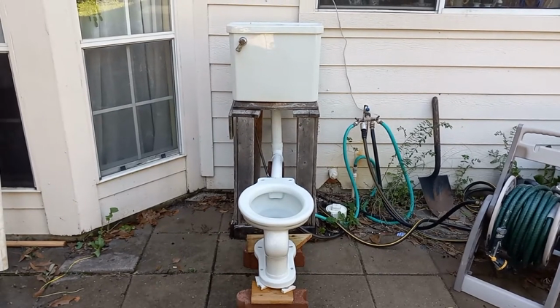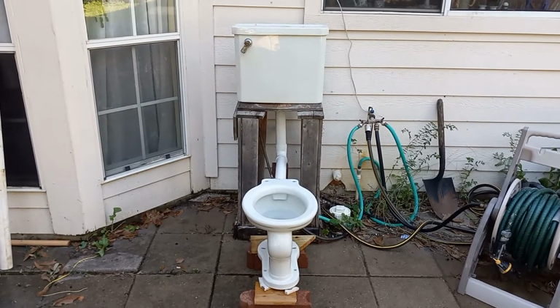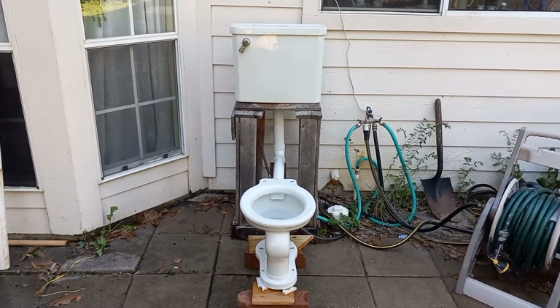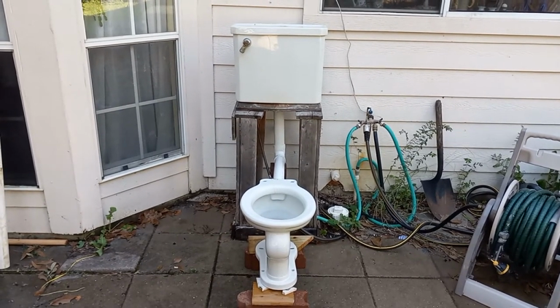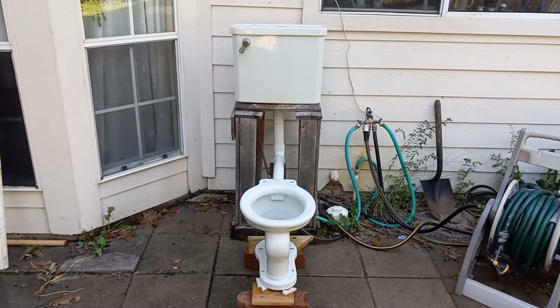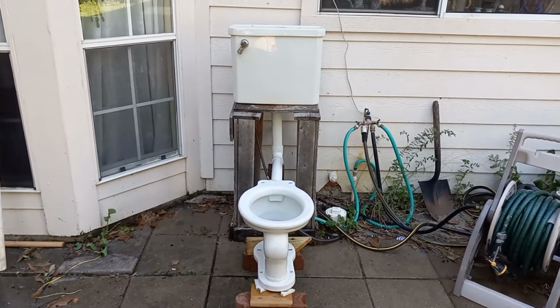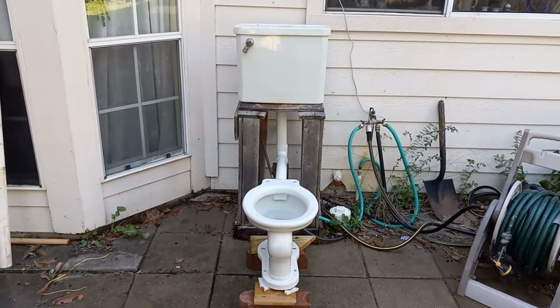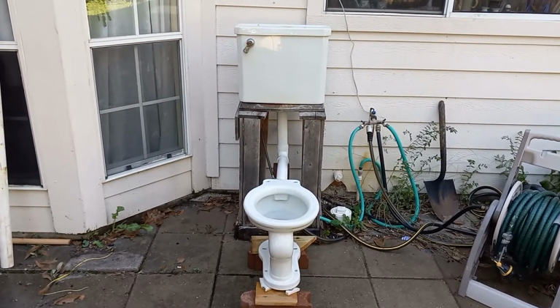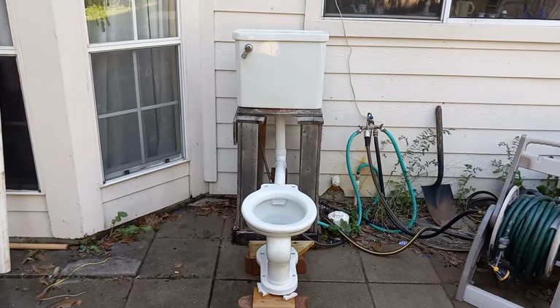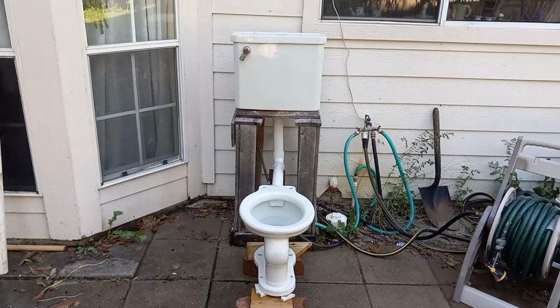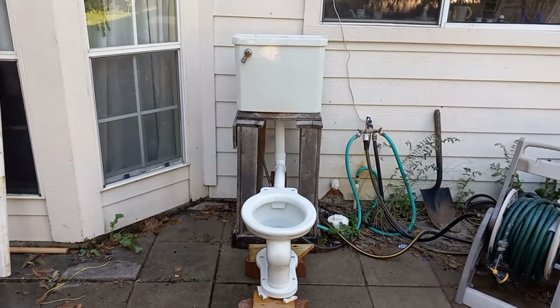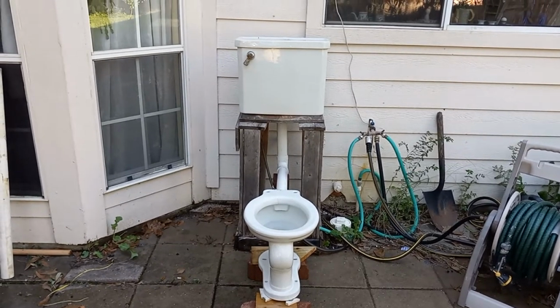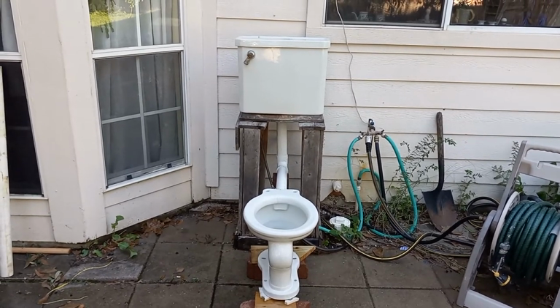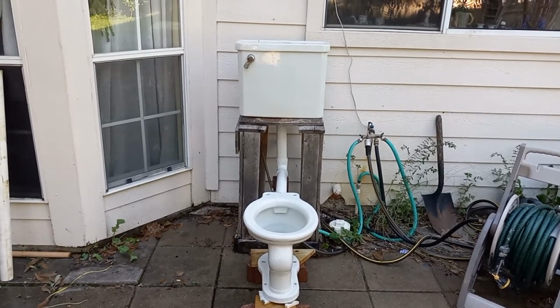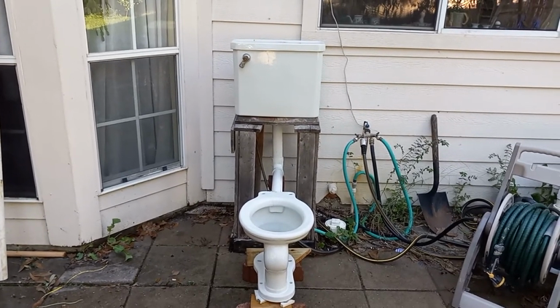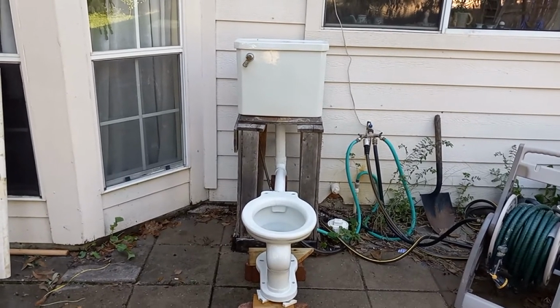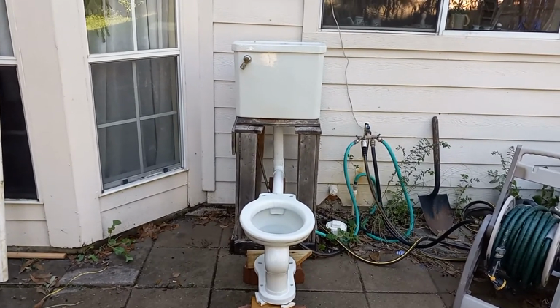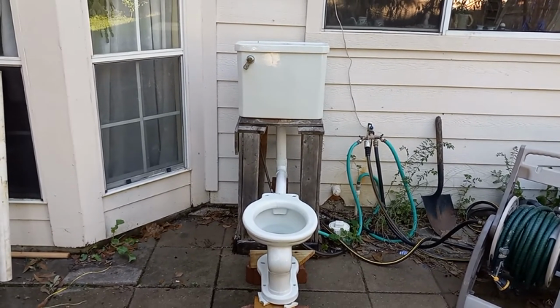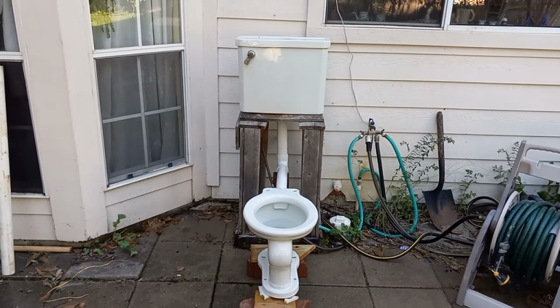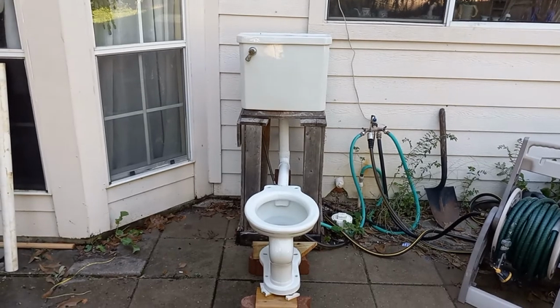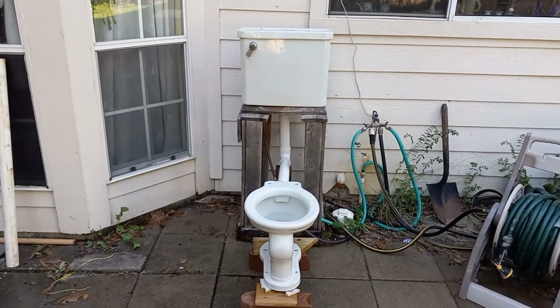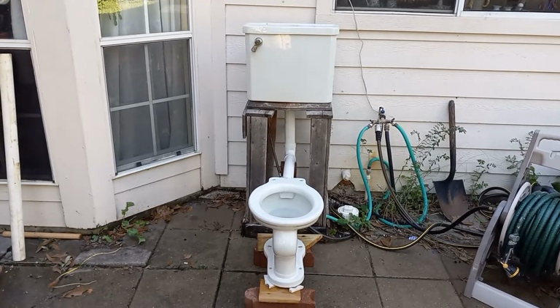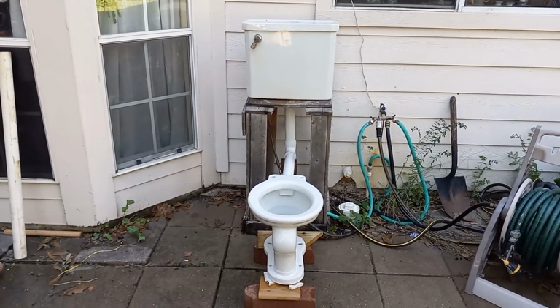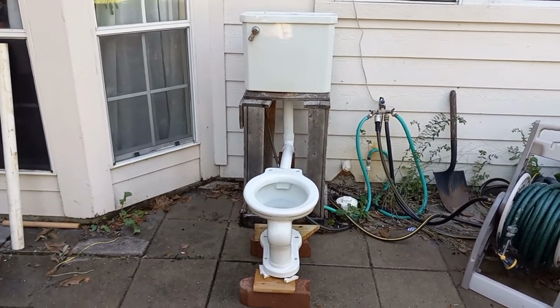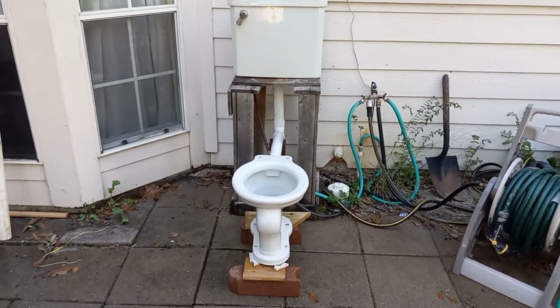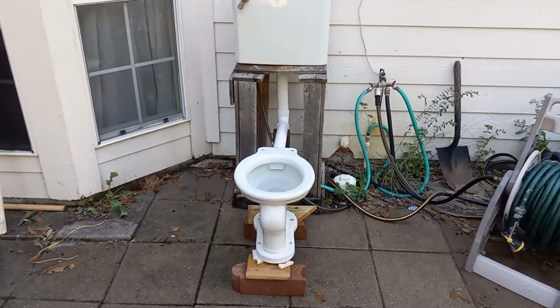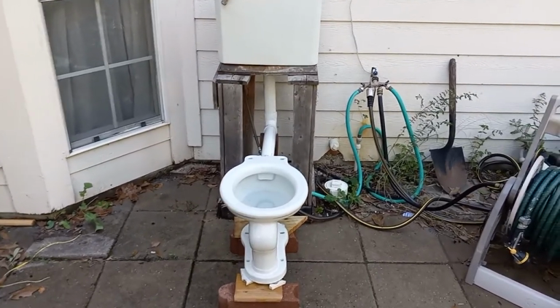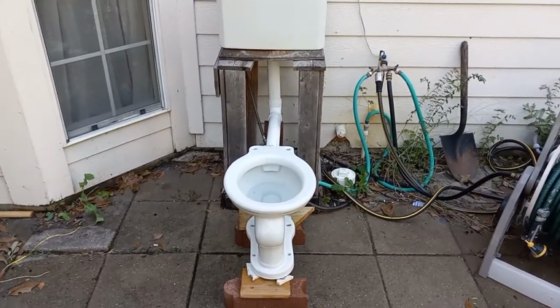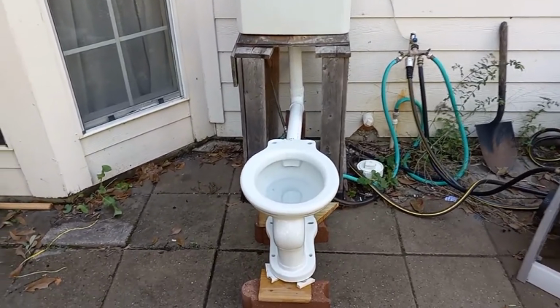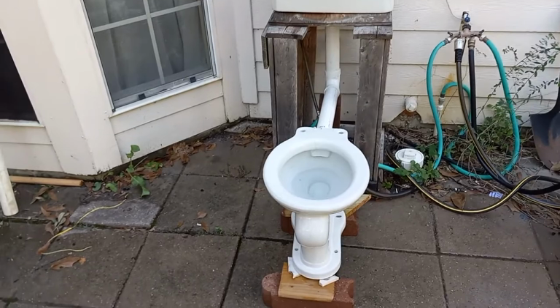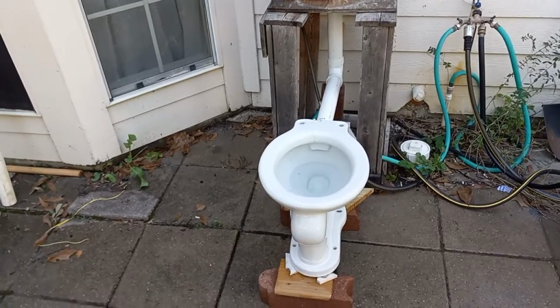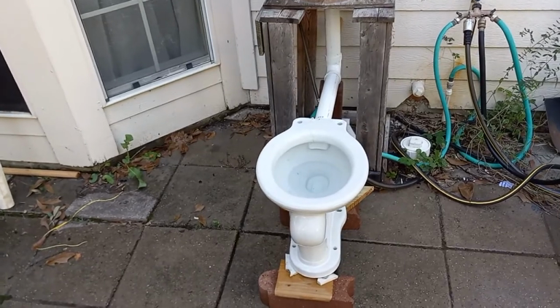Today is a very special day for this toilet. On March 1st of 1922, 100 years ago from today, this standard ejecta was made. And here it is, still working 100 years later.